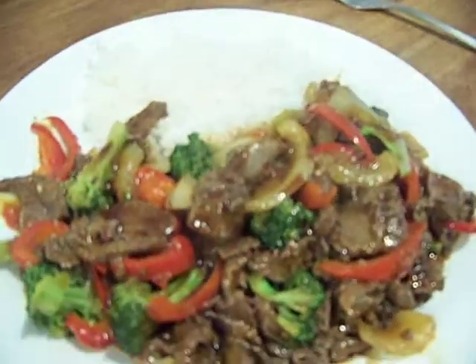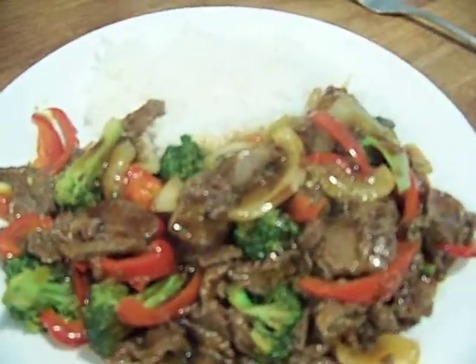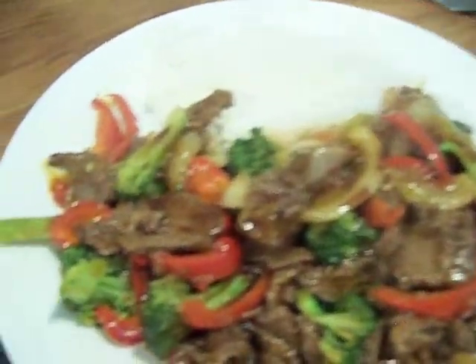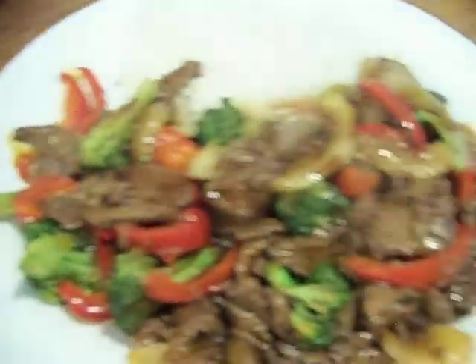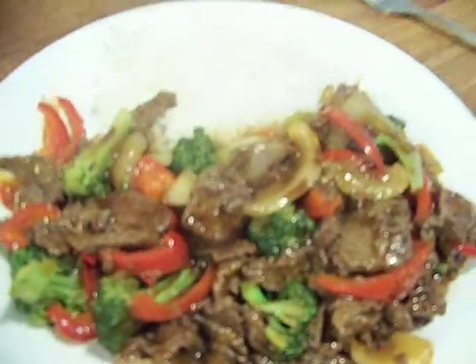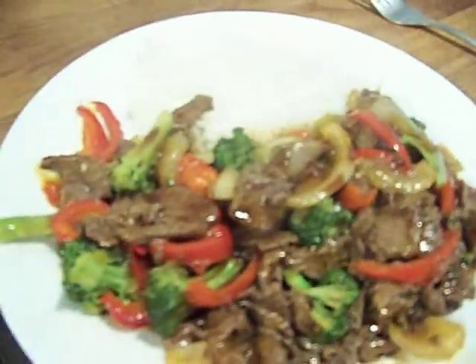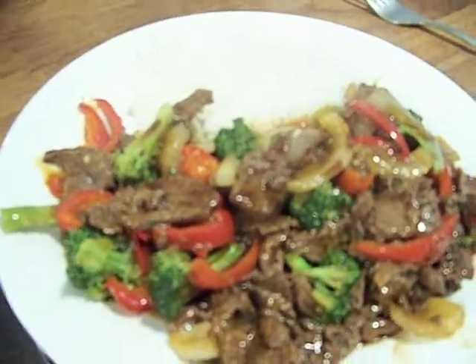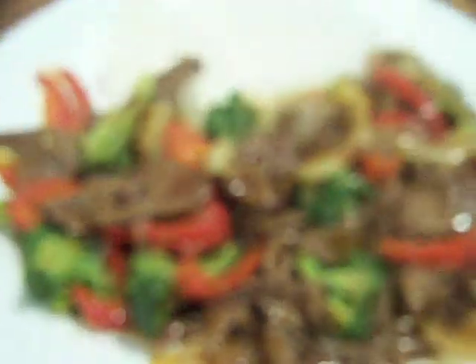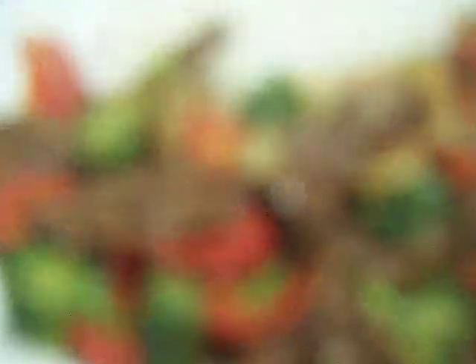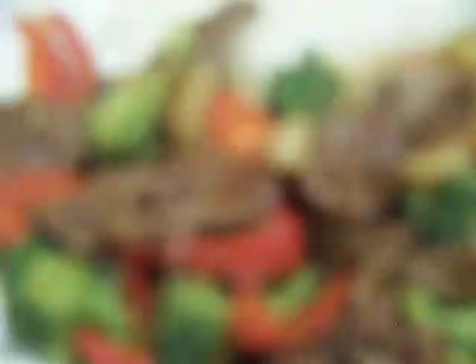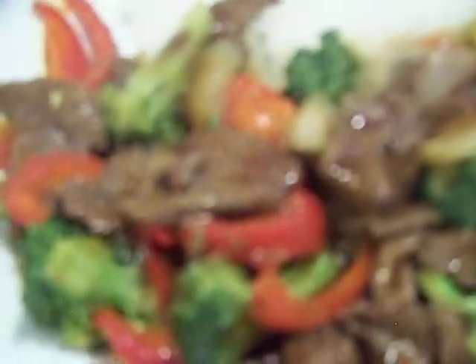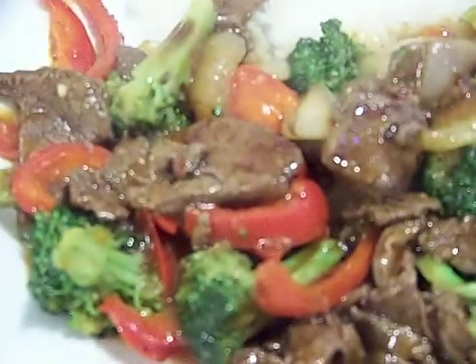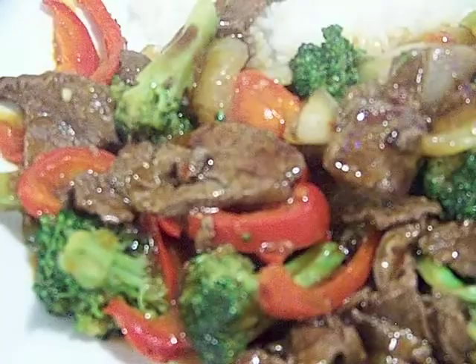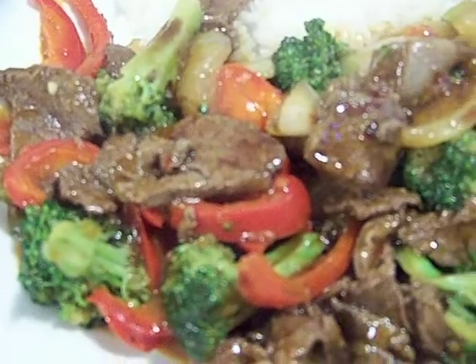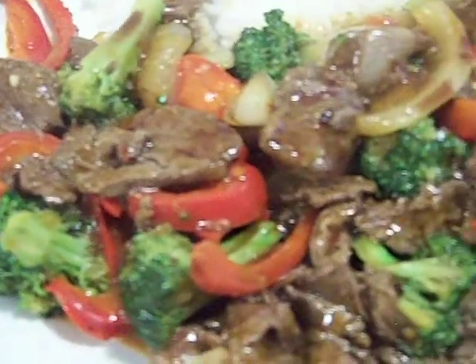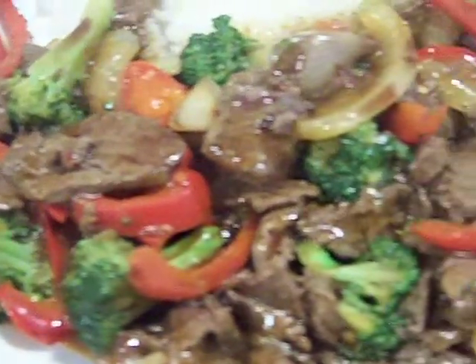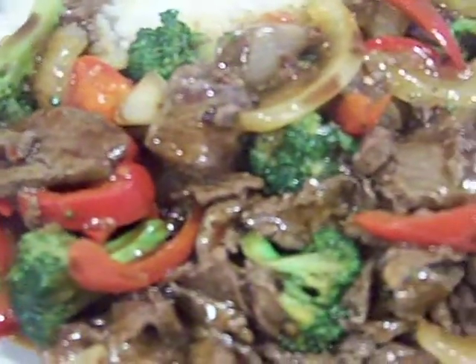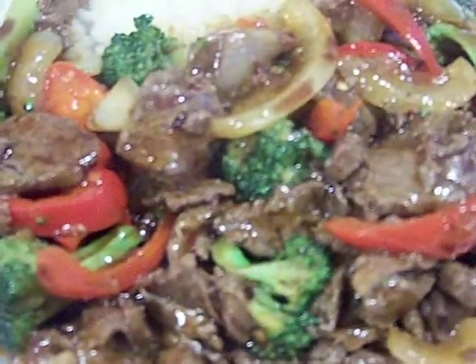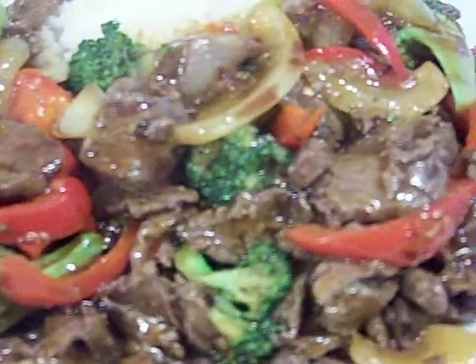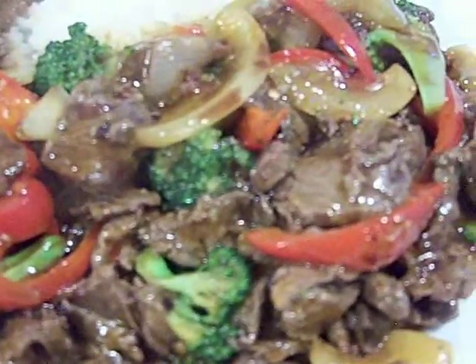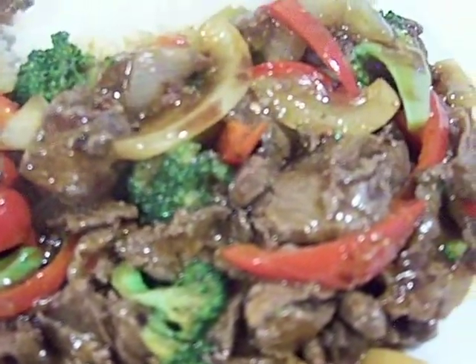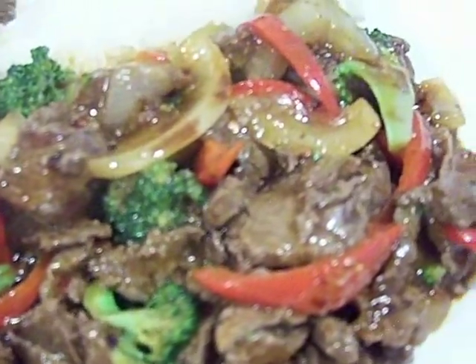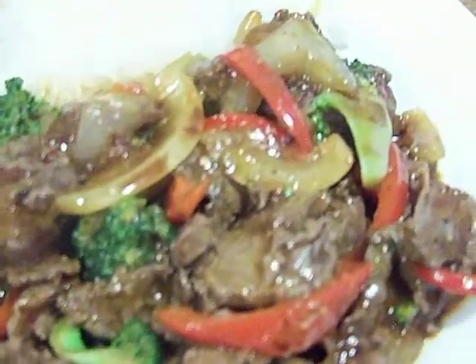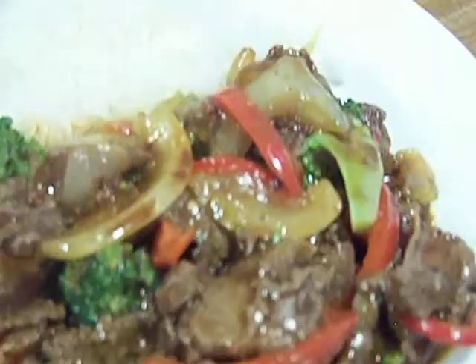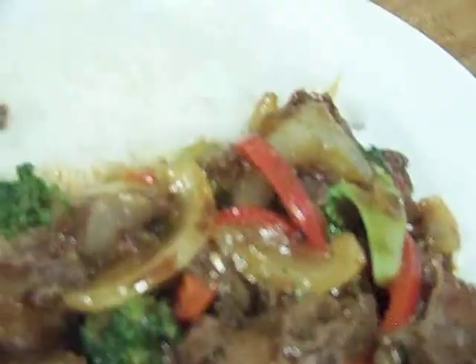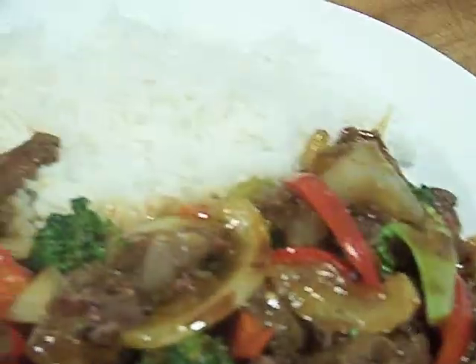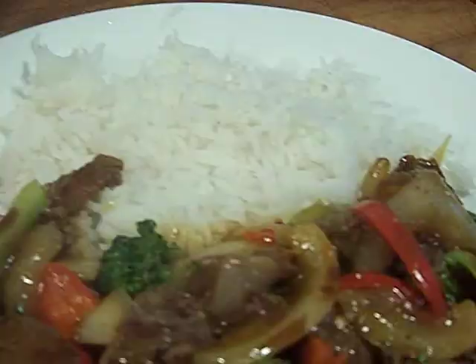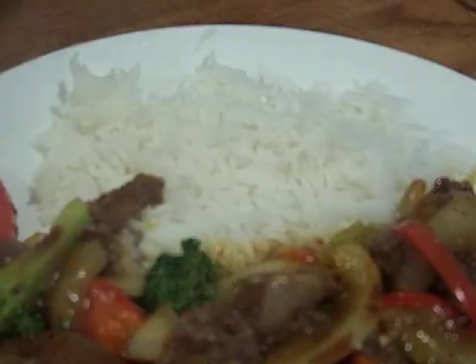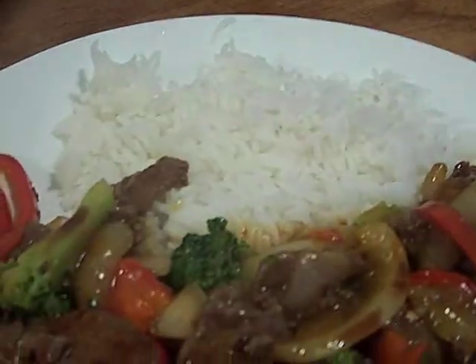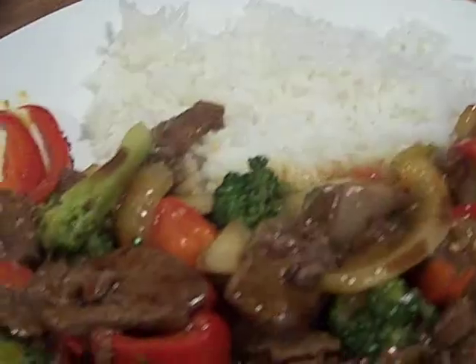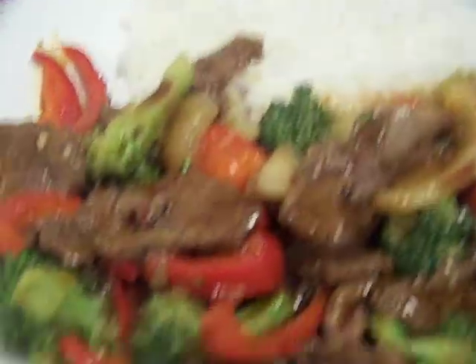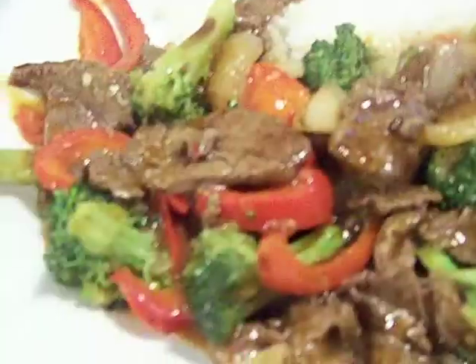And that's our meal, folks, and I'll give you a zoom in. Looks real good, doesn't it? And that's the basmati back there.